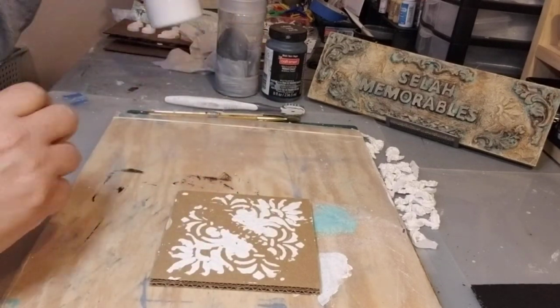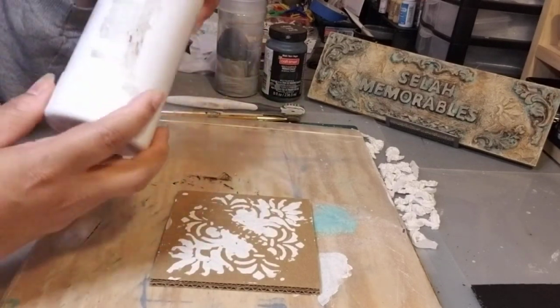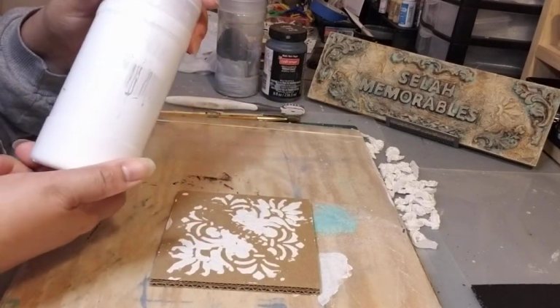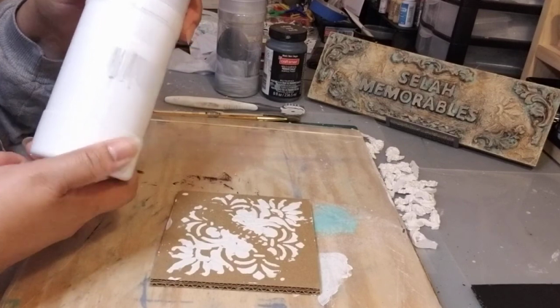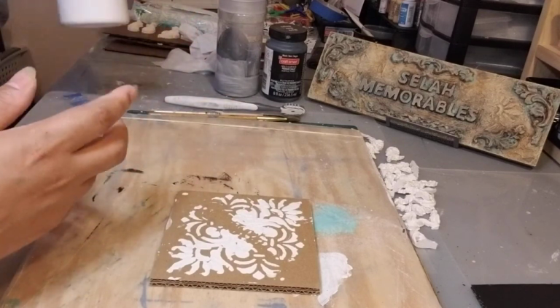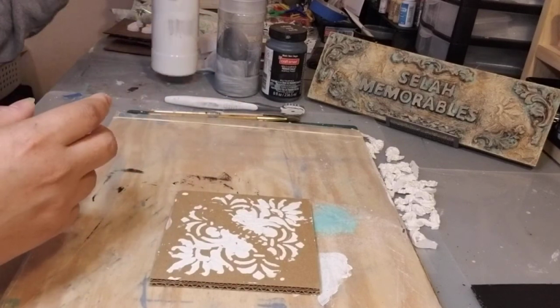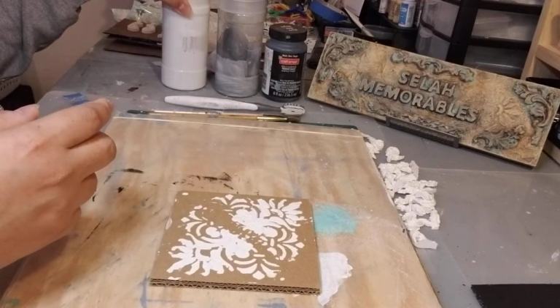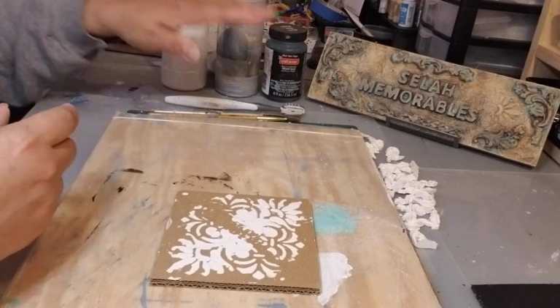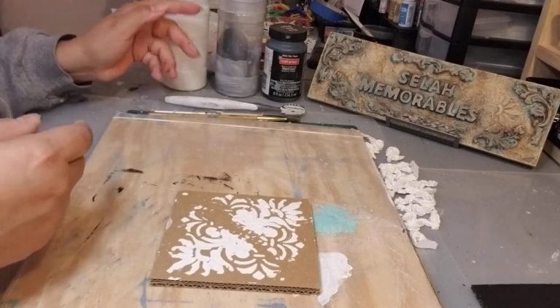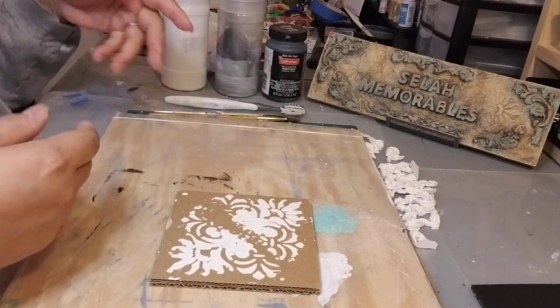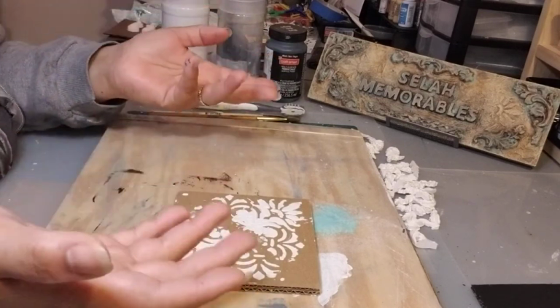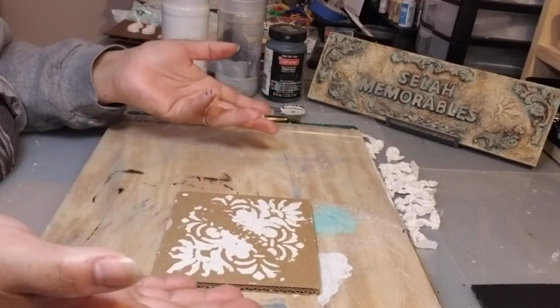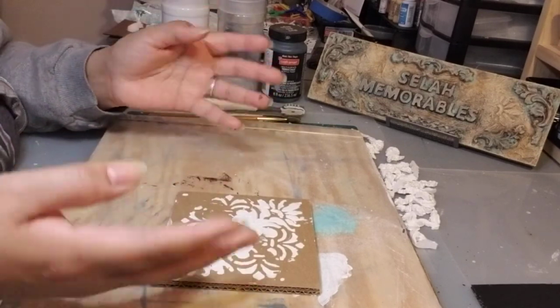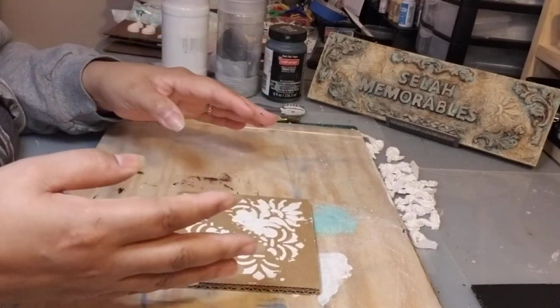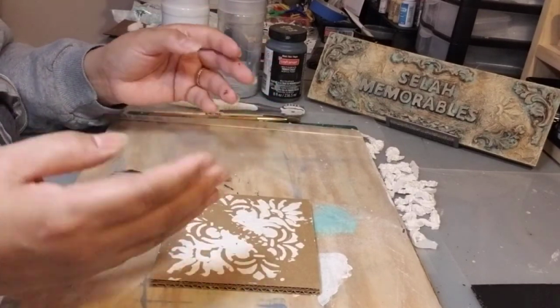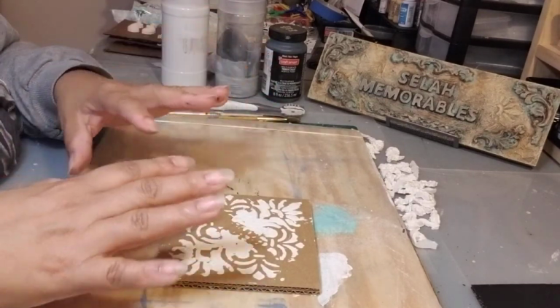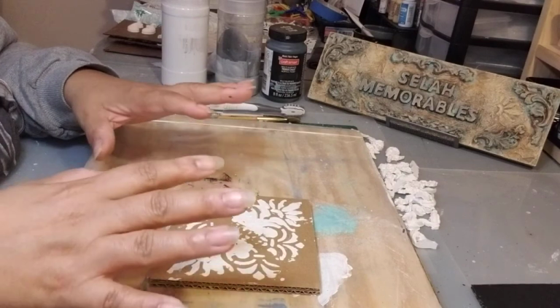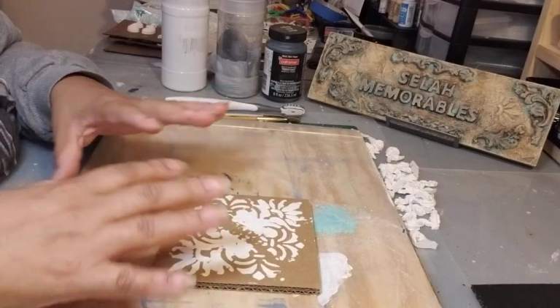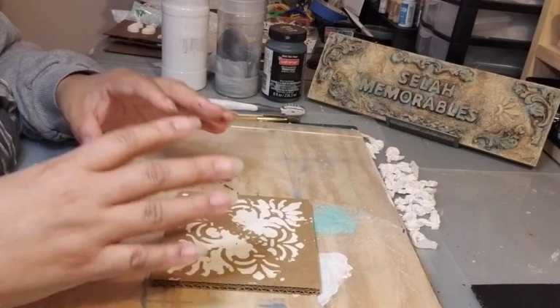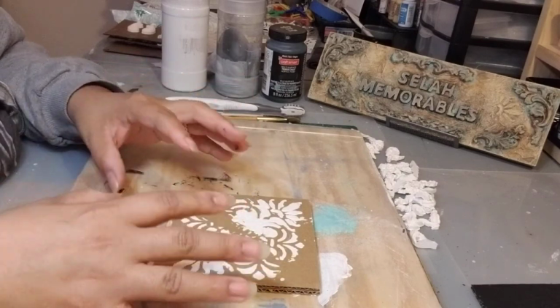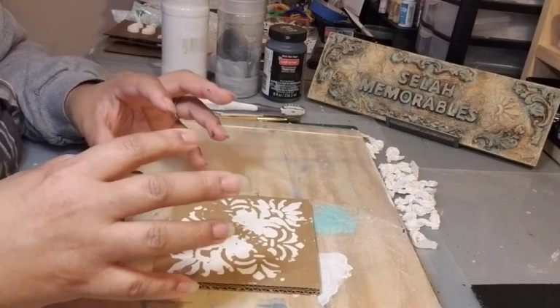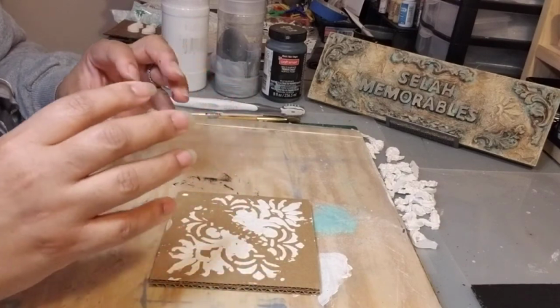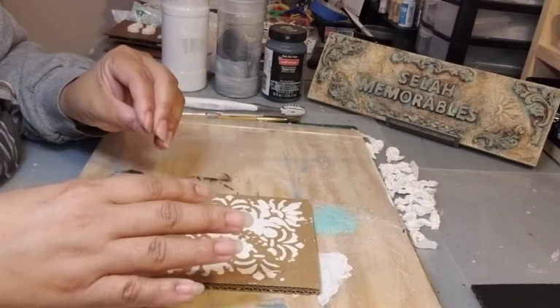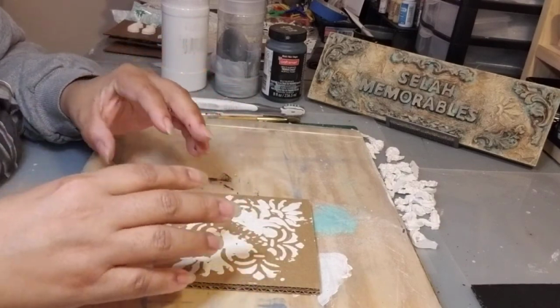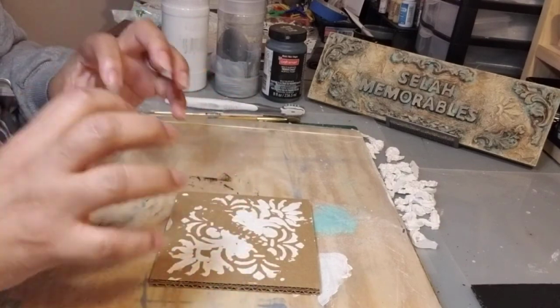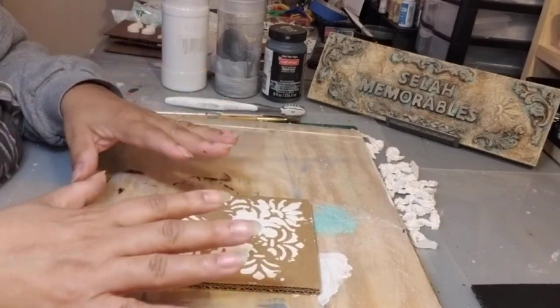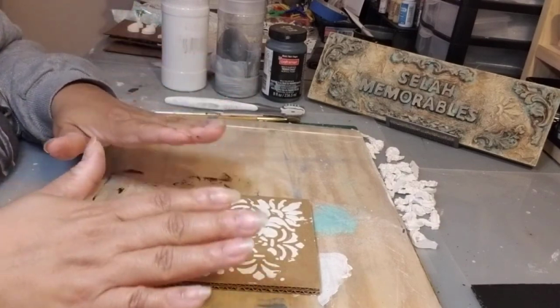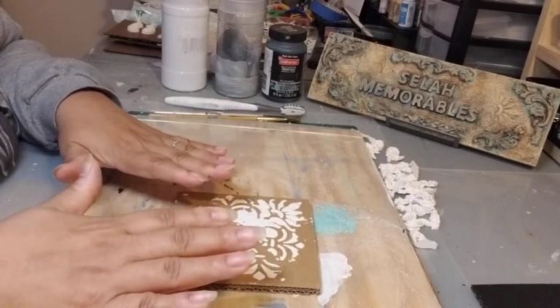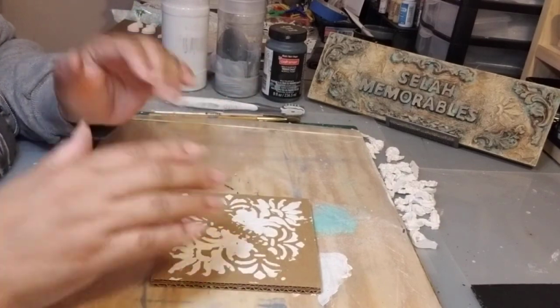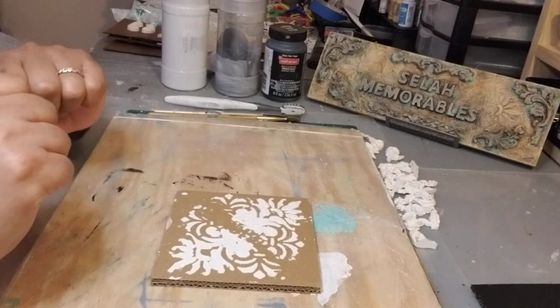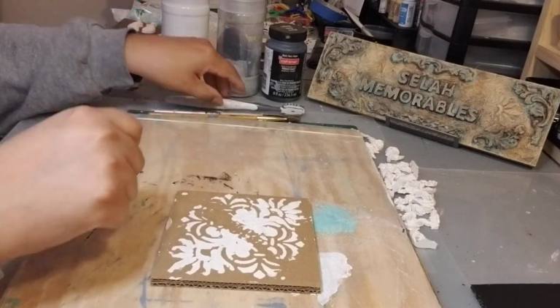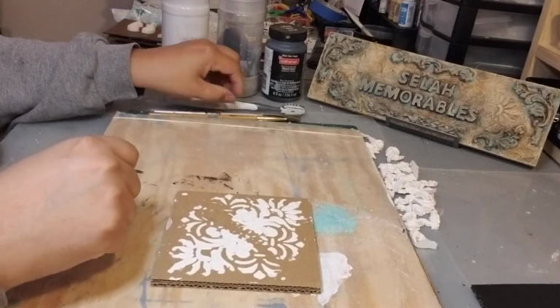You'll also need white paint. All of this is chalk paint, but you can do it with acrylic. I prefer chalk paint because it is matte and it gives it an even better feel.